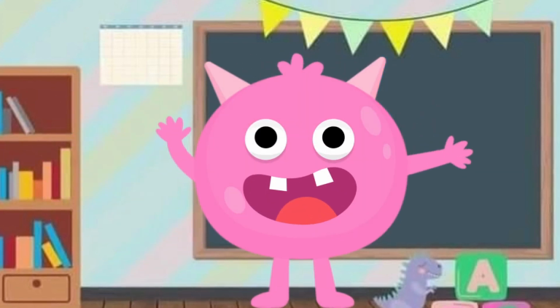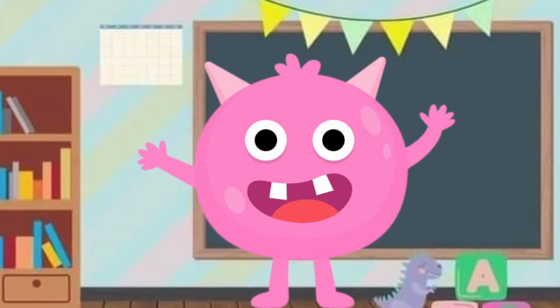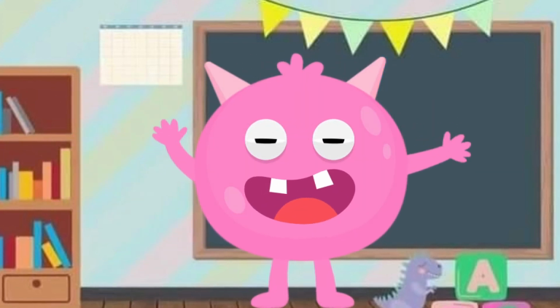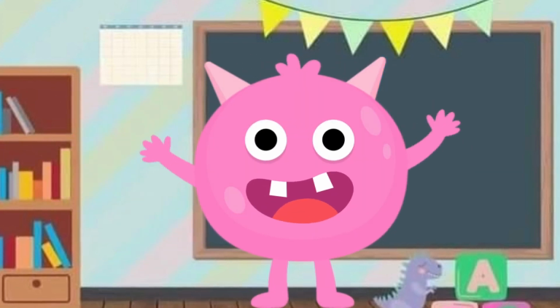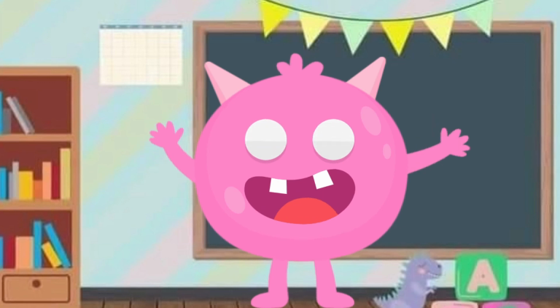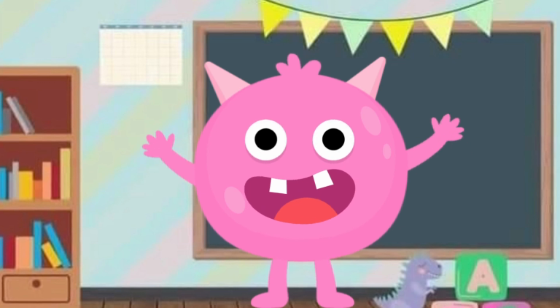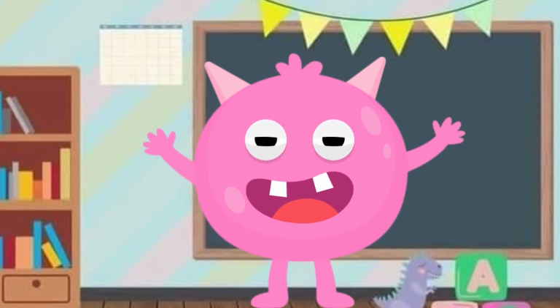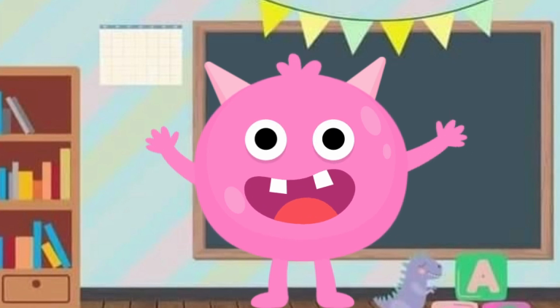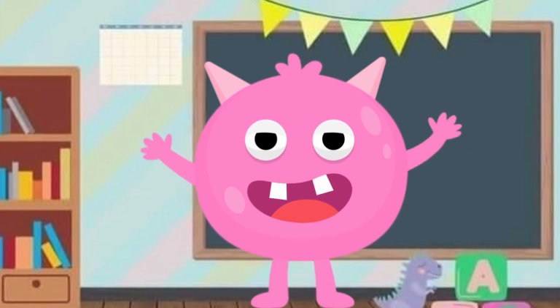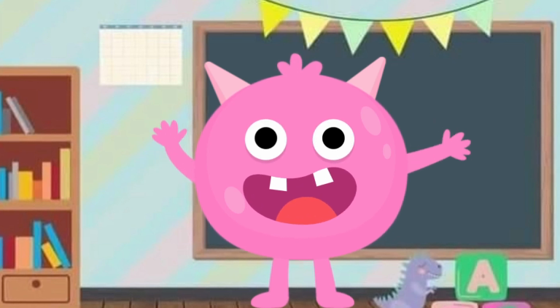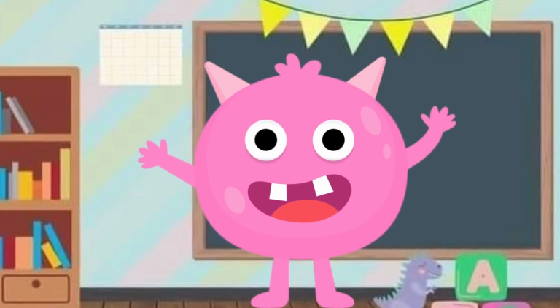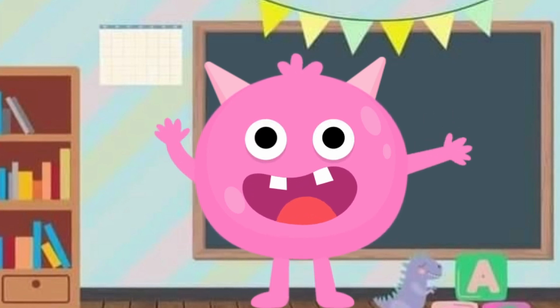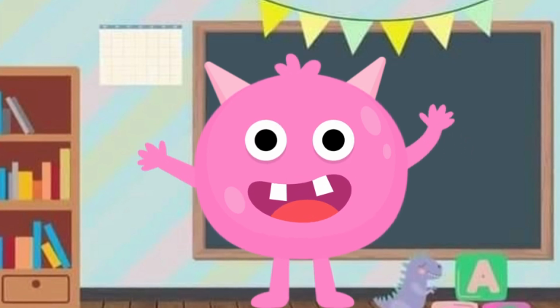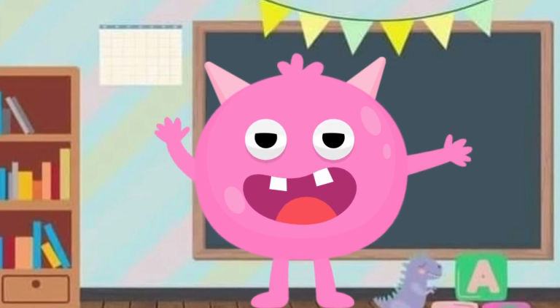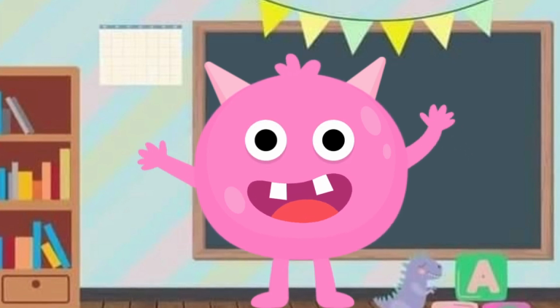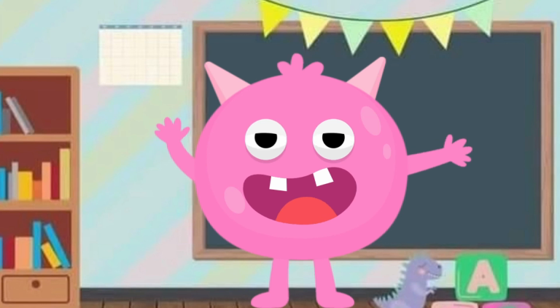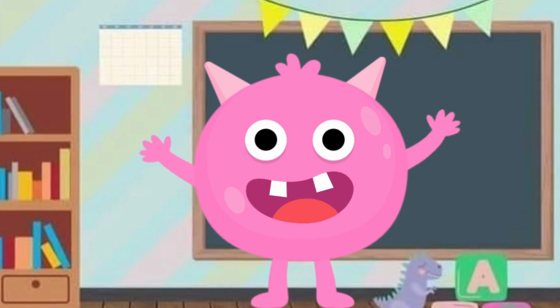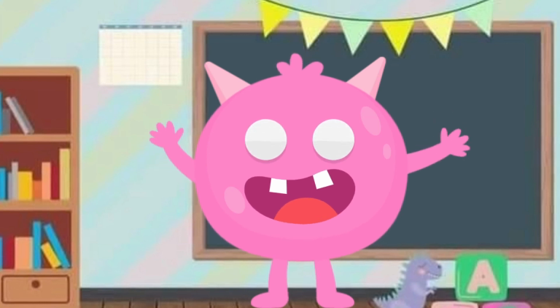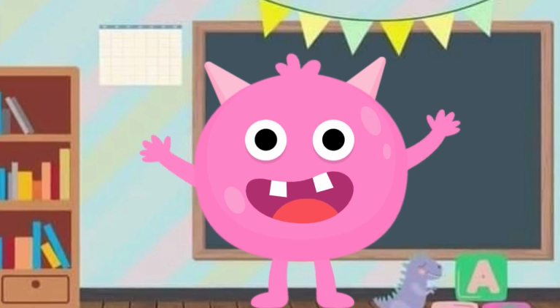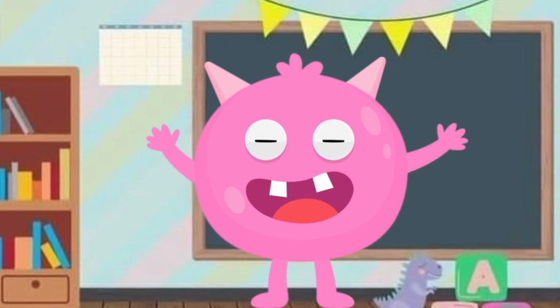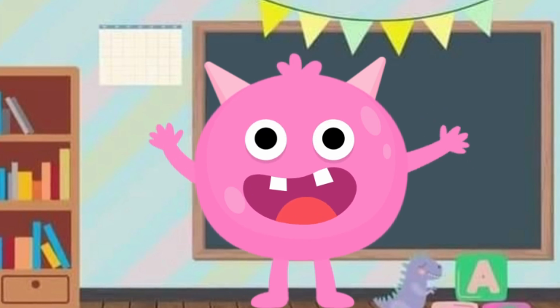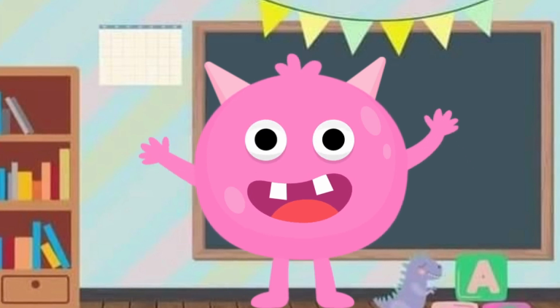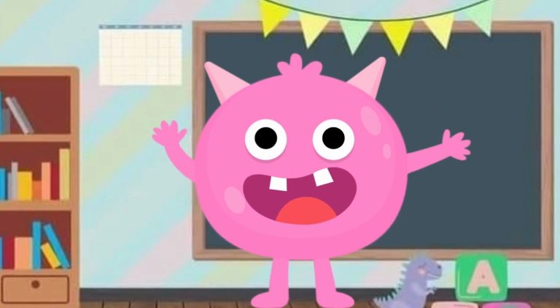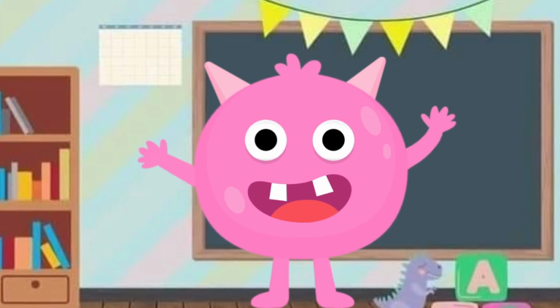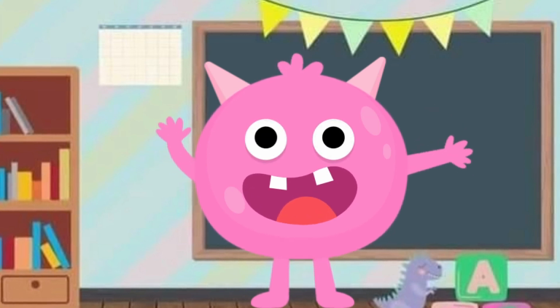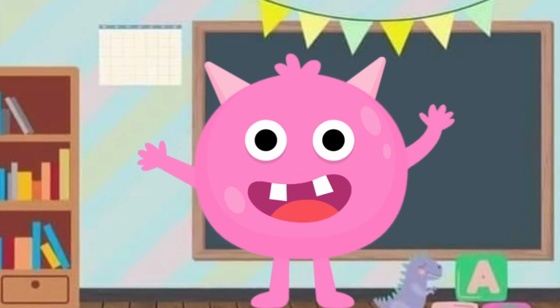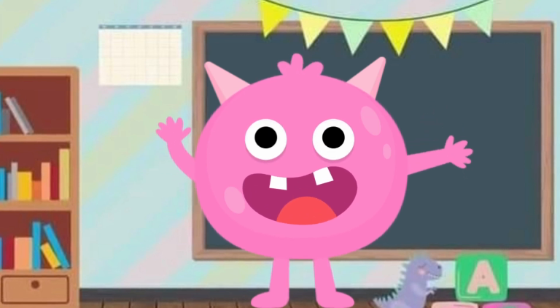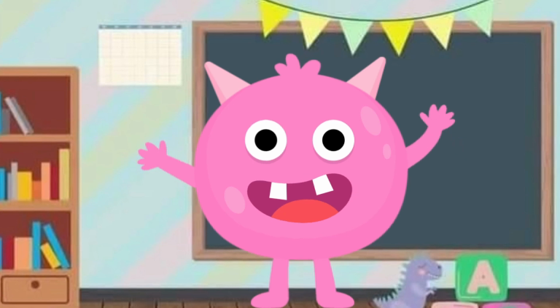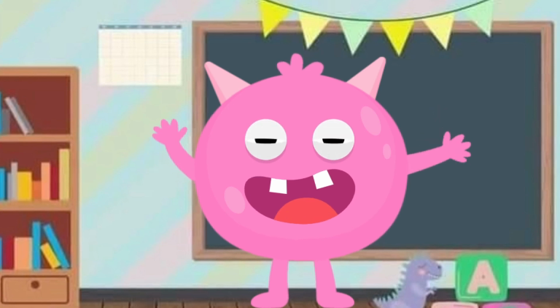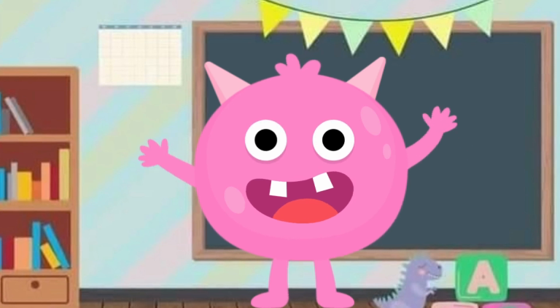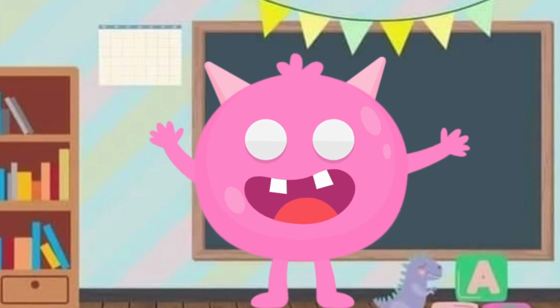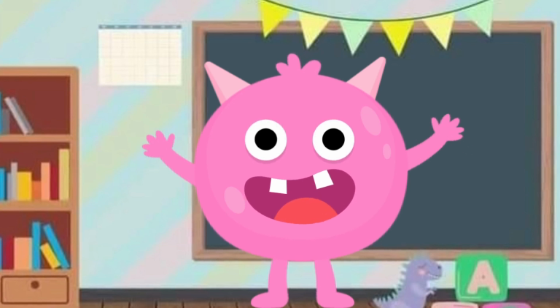J is the sound of letter J. I really had a good time learning about J together with you. It's time to say goodbye. Goodbye toddler, see you another time. Bye-bye!